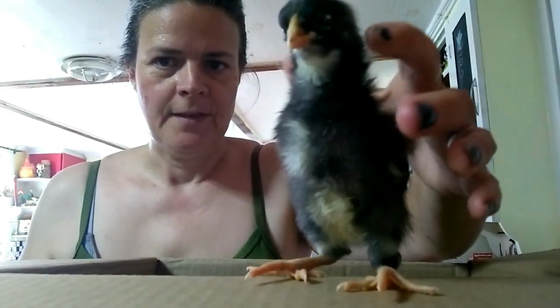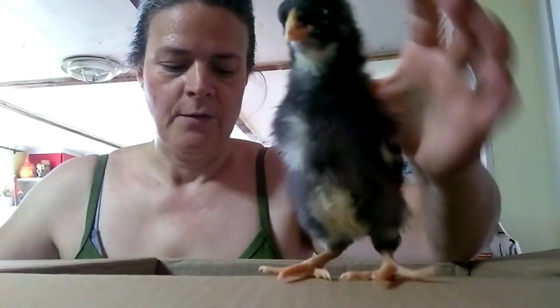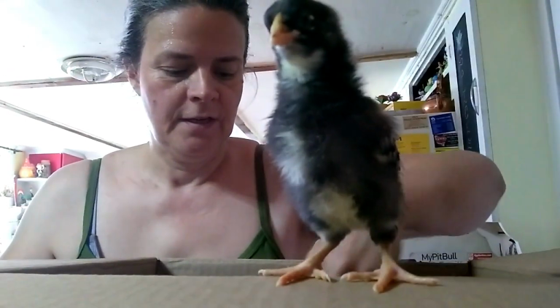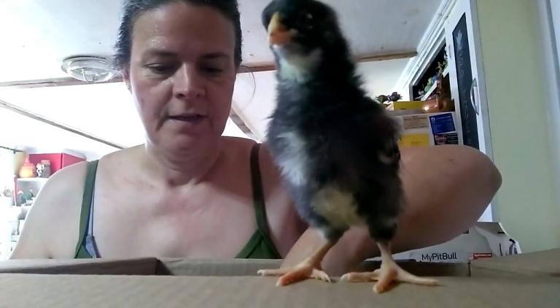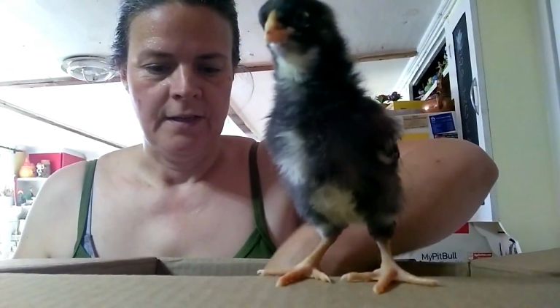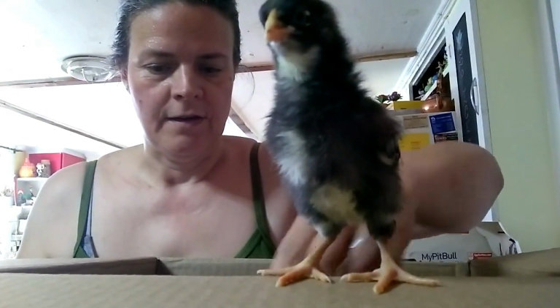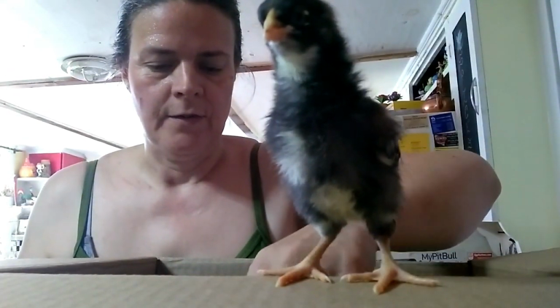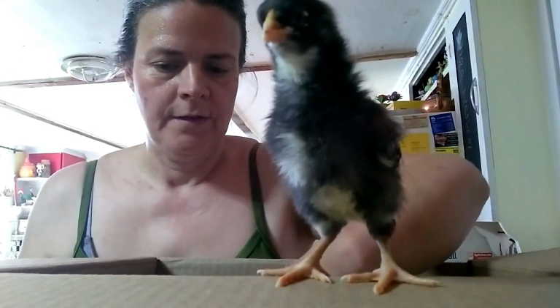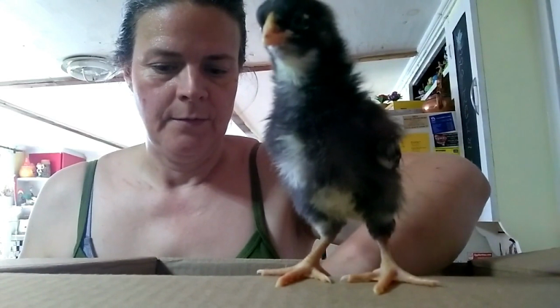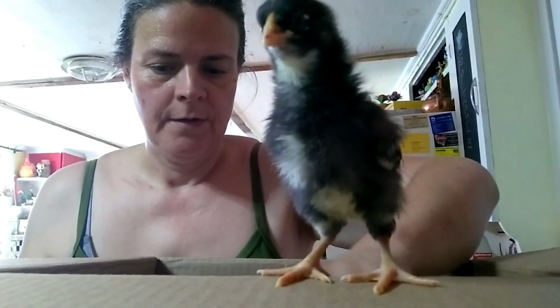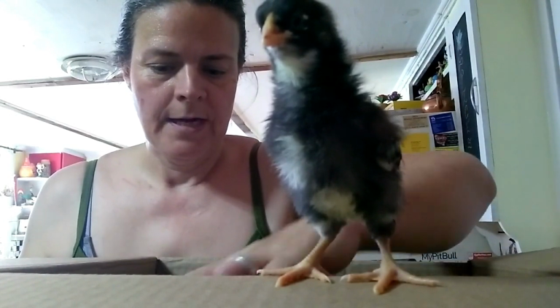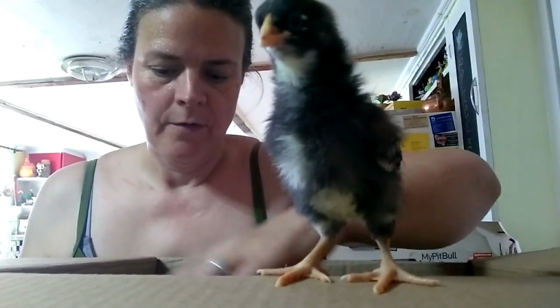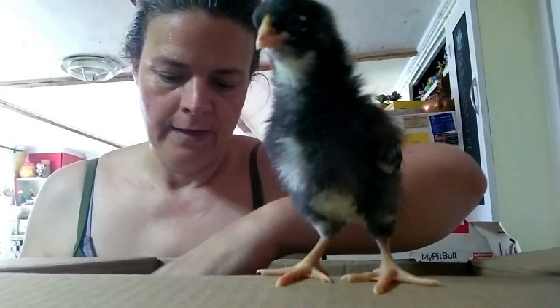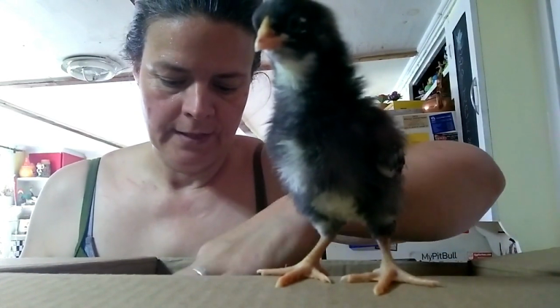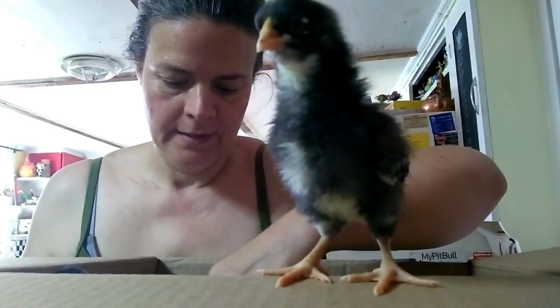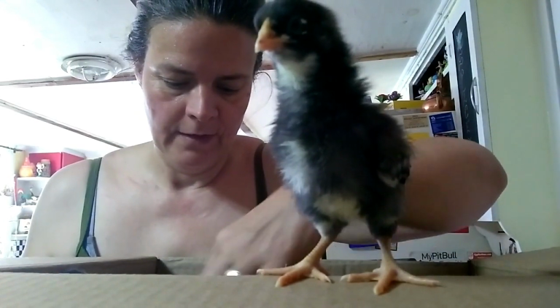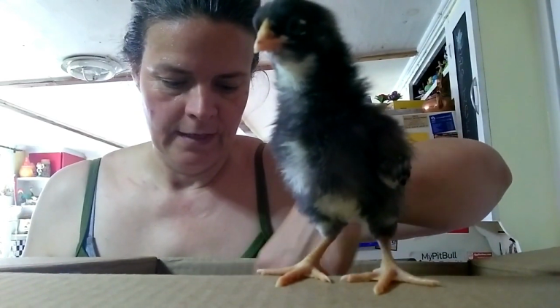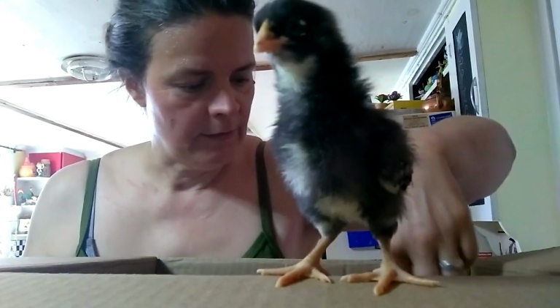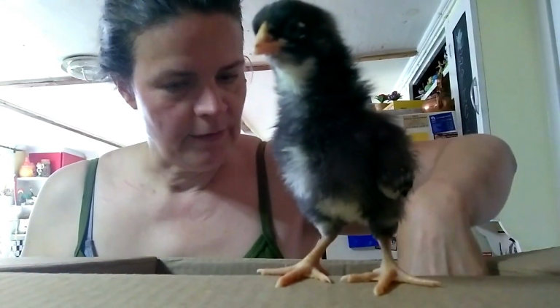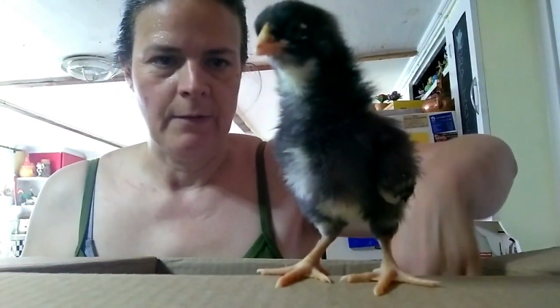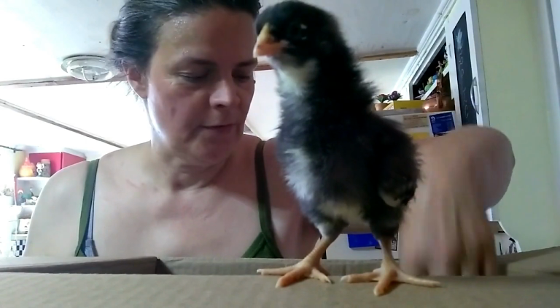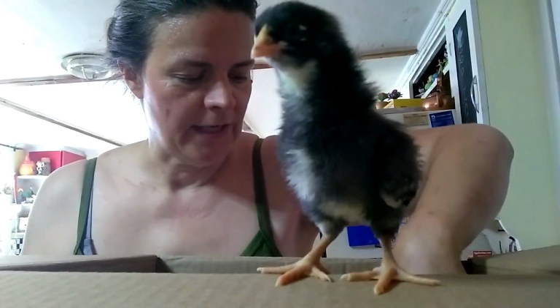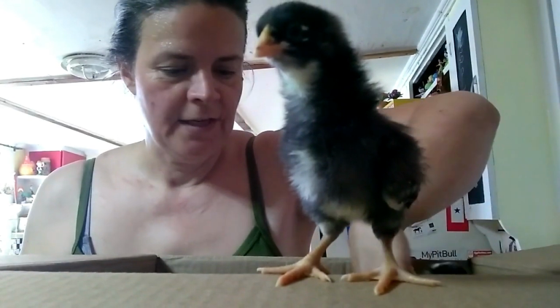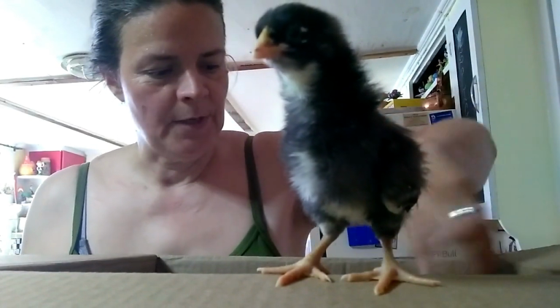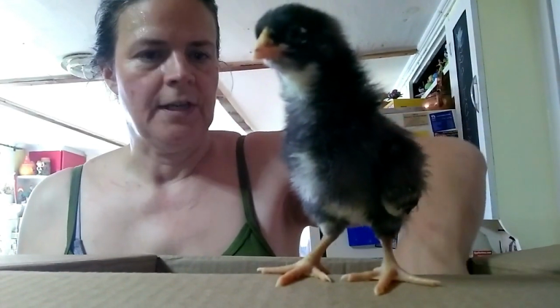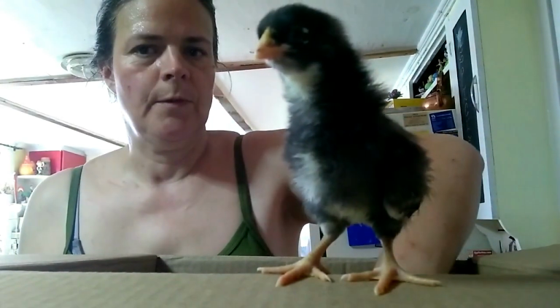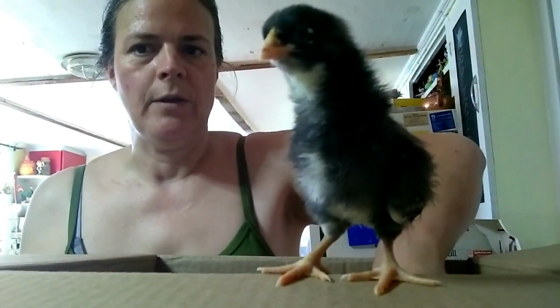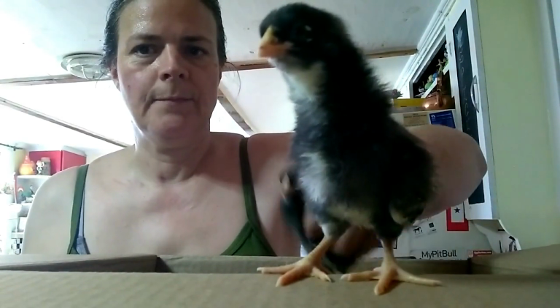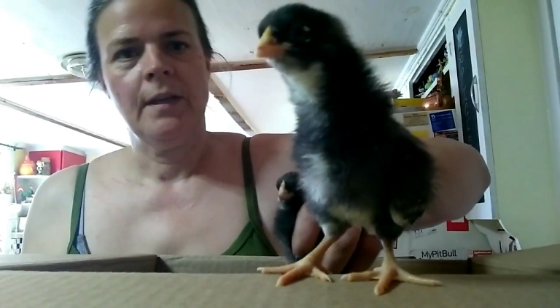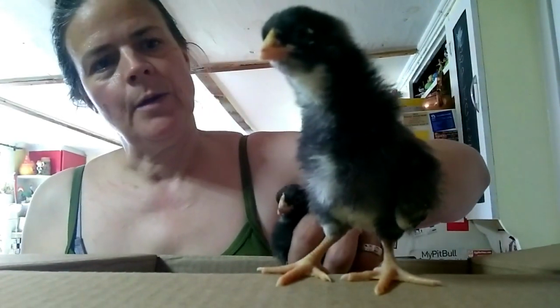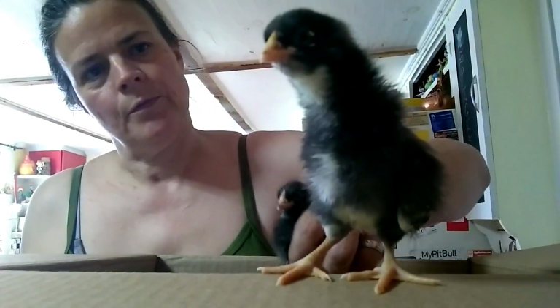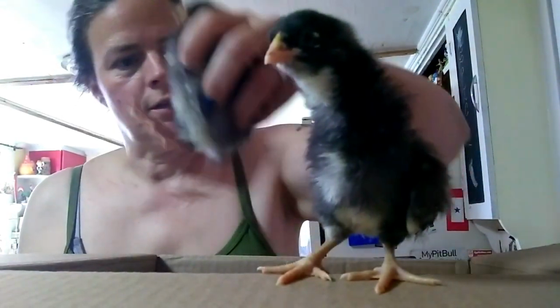Say hello, chick. There are one, two, three, four, five, six, seven, eight... can't count them. There's a lot of chicks. There's a bunch of chicks in here. They're about a week old. You're probably a rooster — look at this guy!